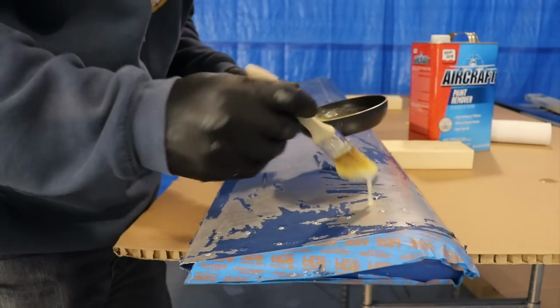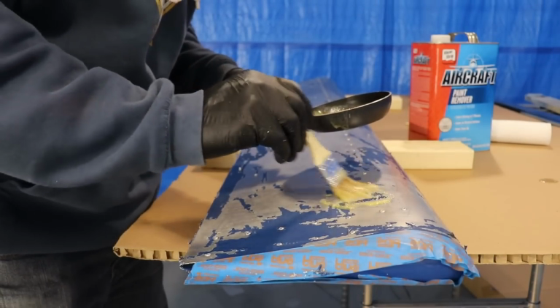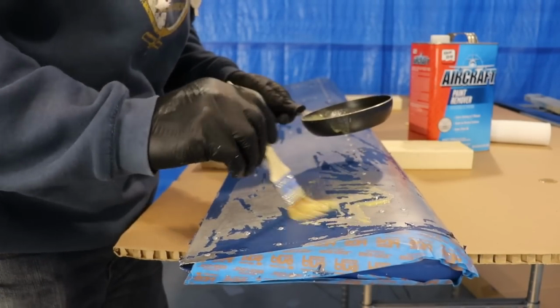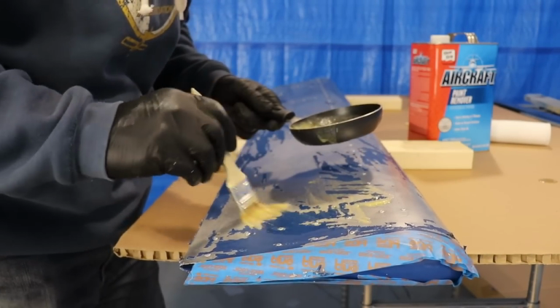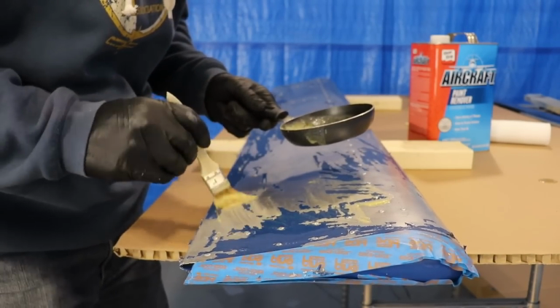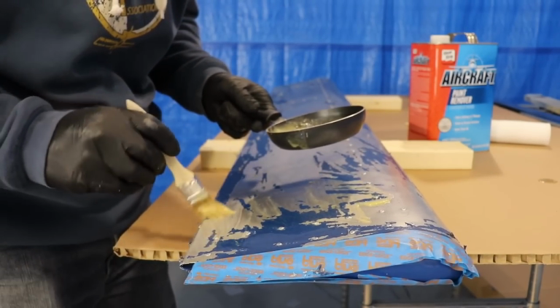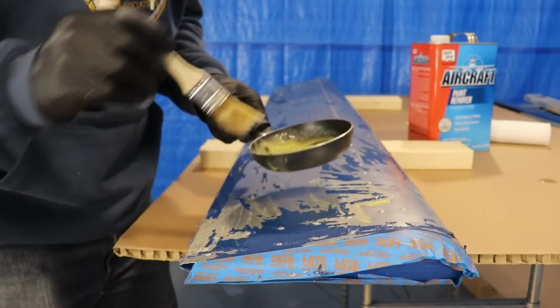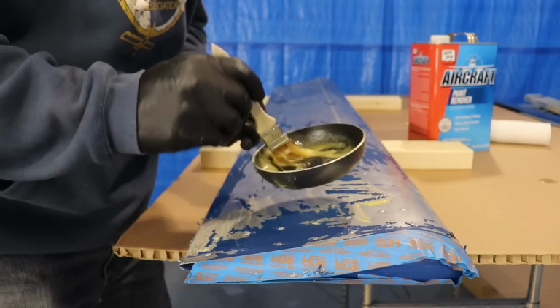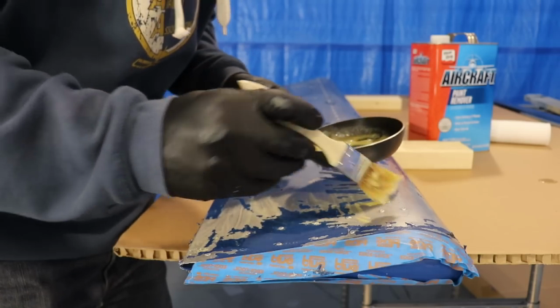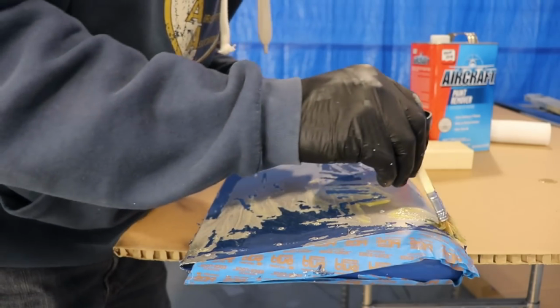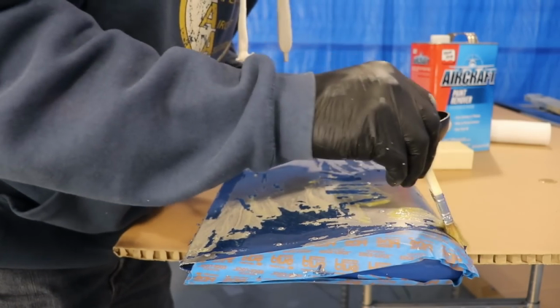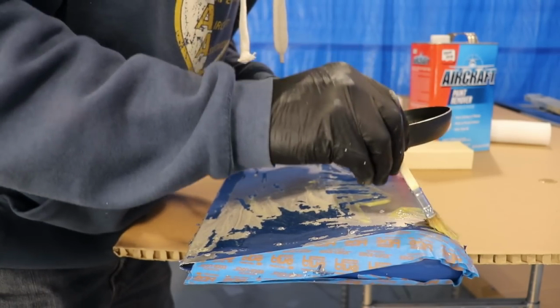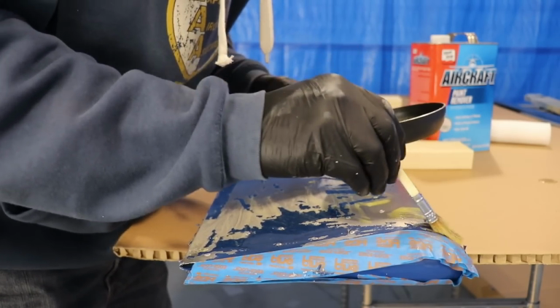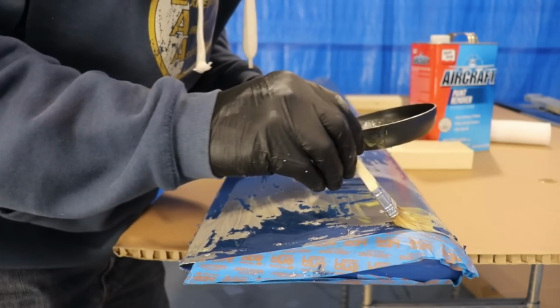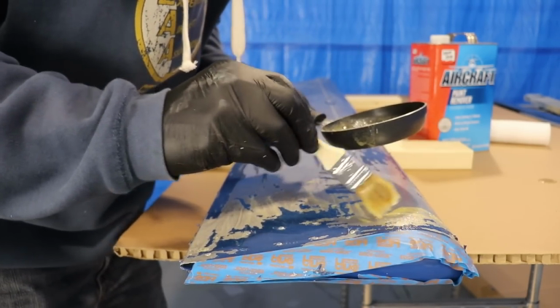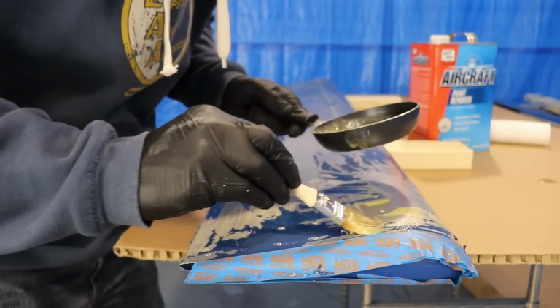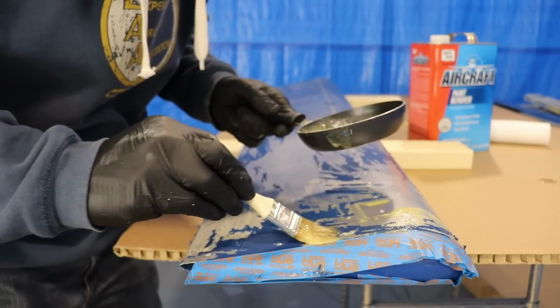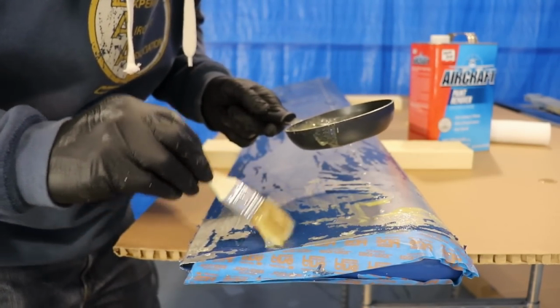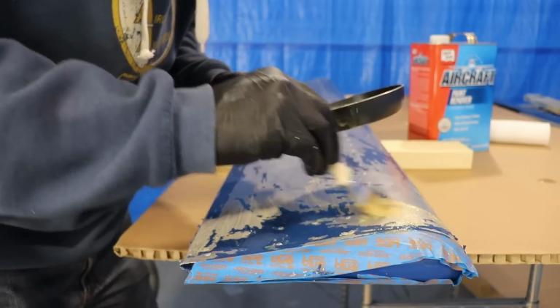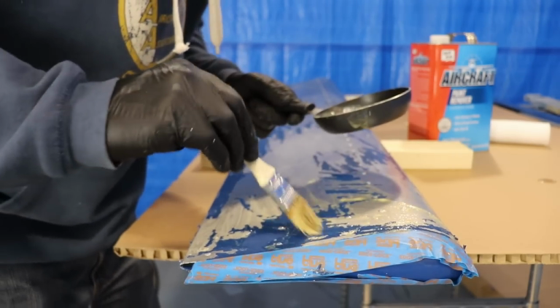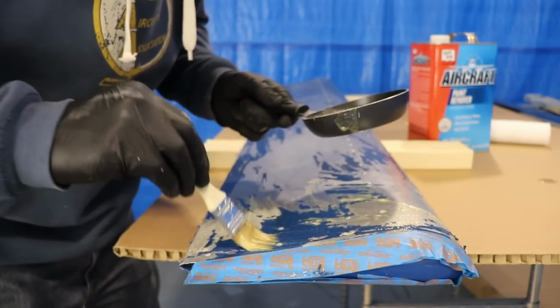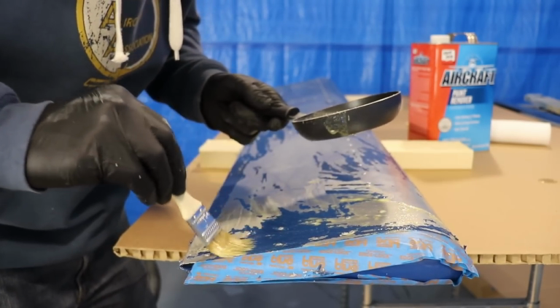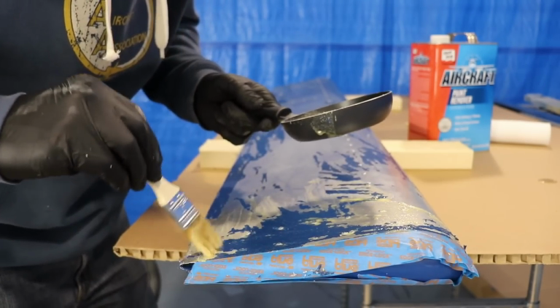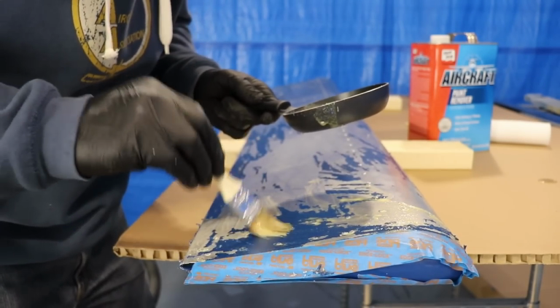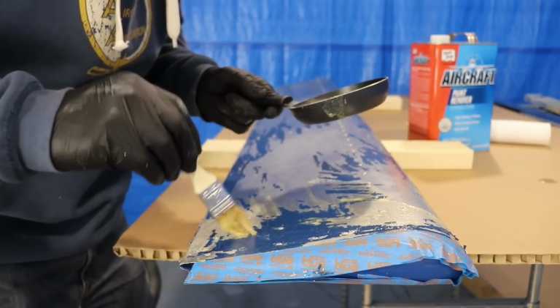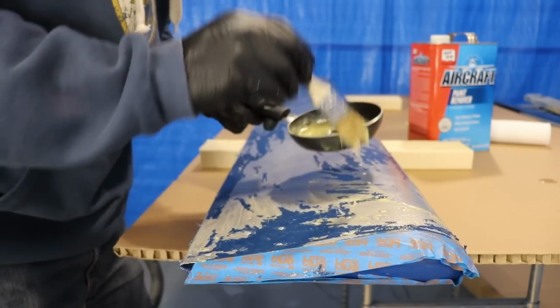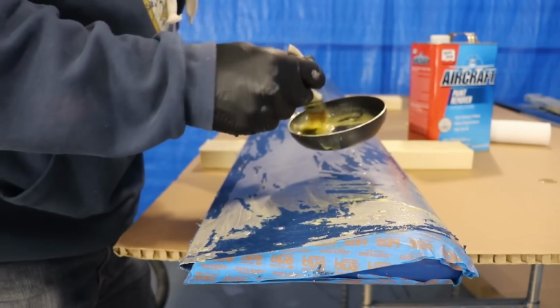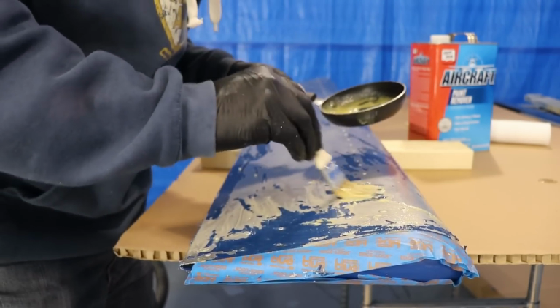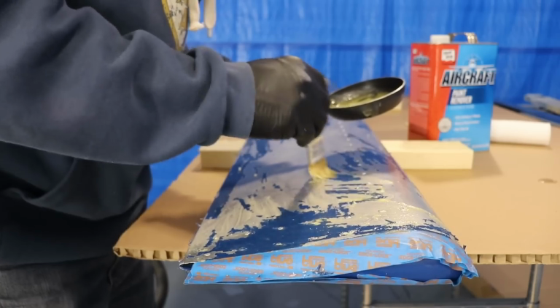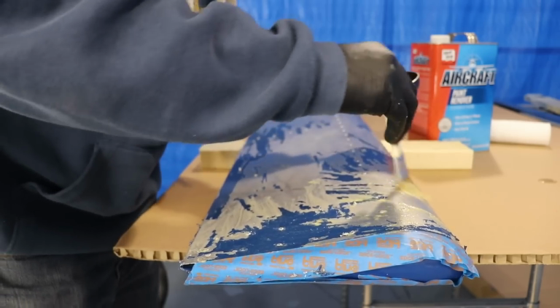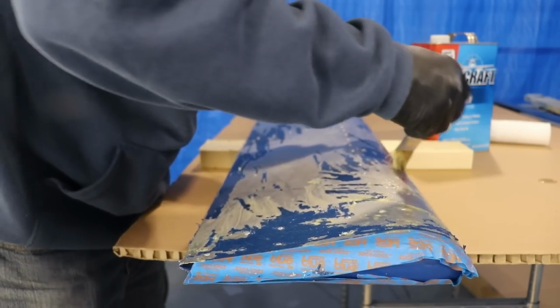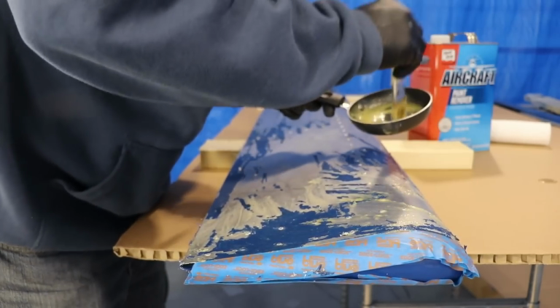One of the things you'll notice is not all the paint will scrape off the first time you do this. Sometimes I have to put on two or maybe even a third coat of this paint remover, but eventually it all softens up, it all comes off, and you can get it perfectly clean.